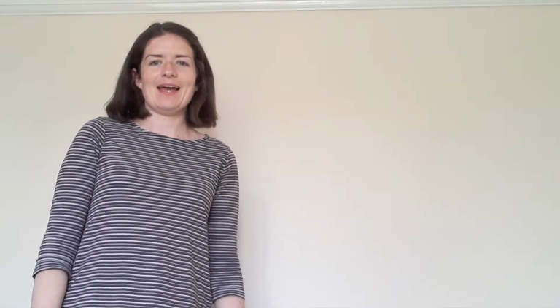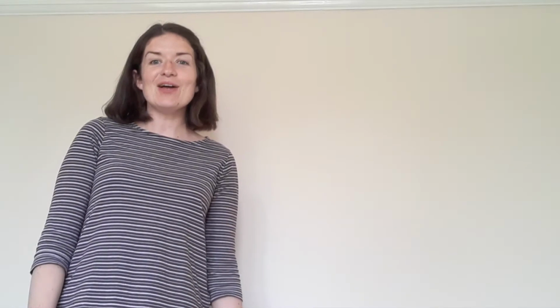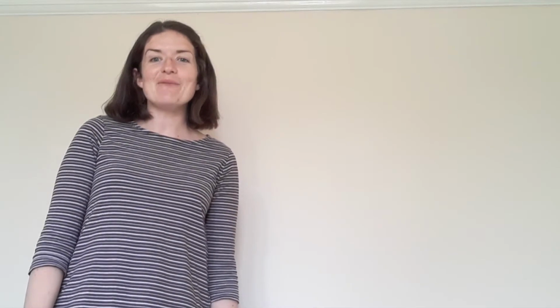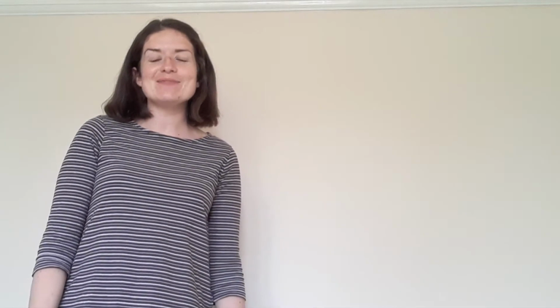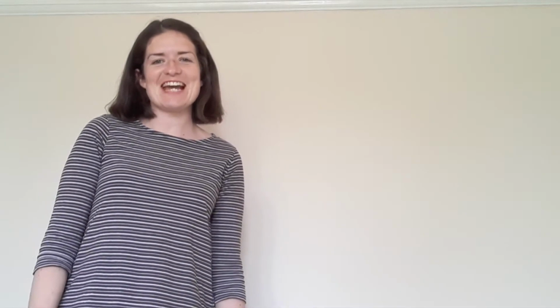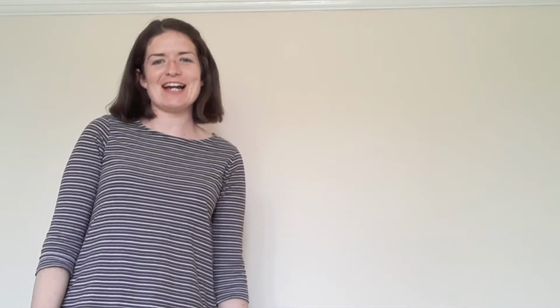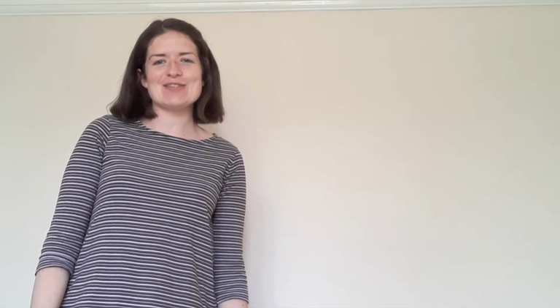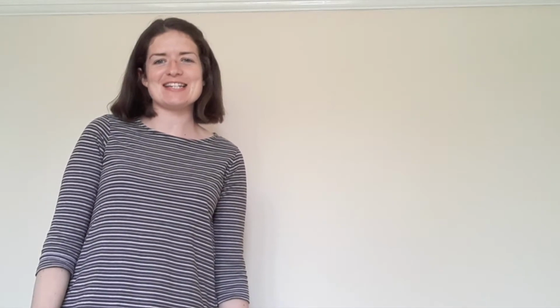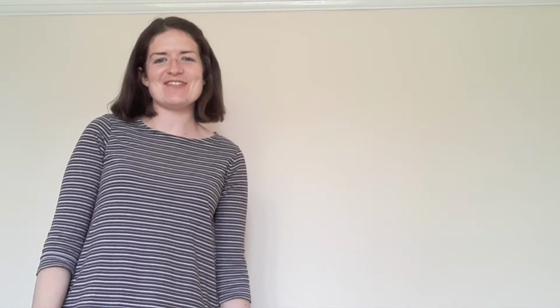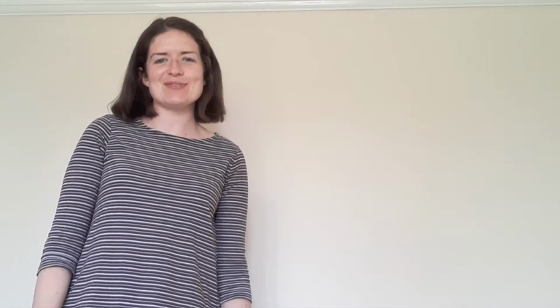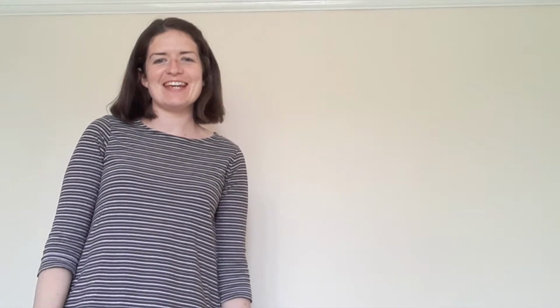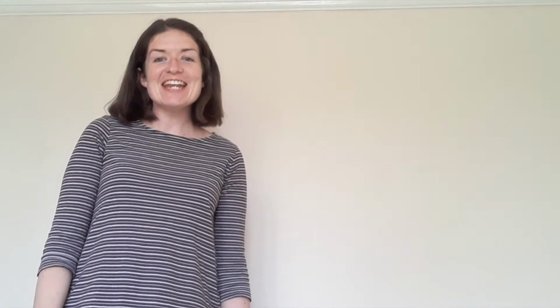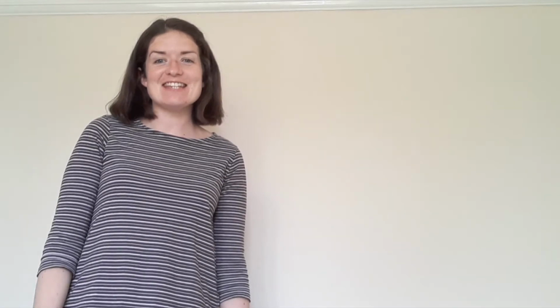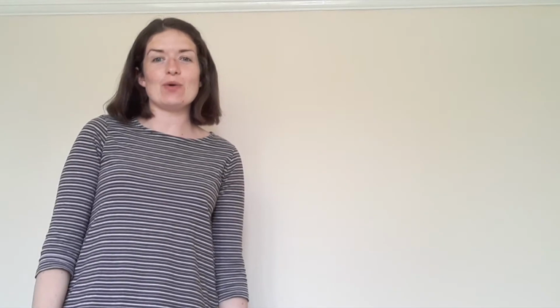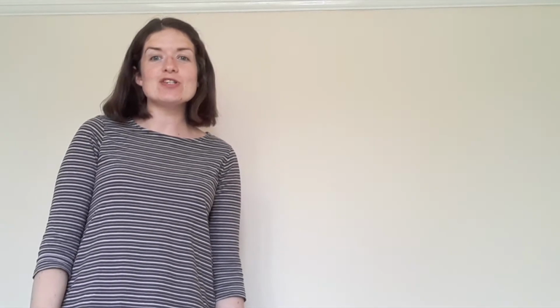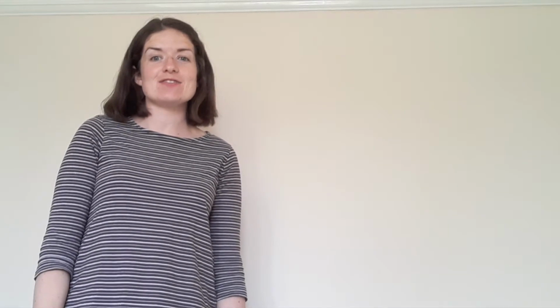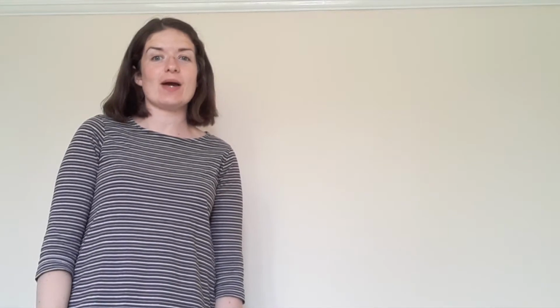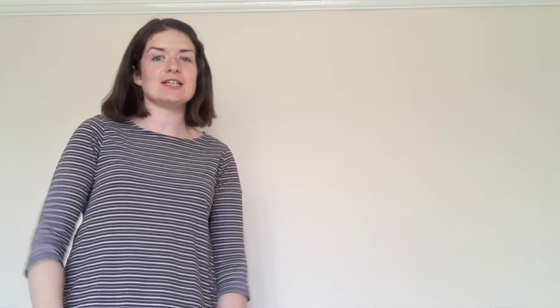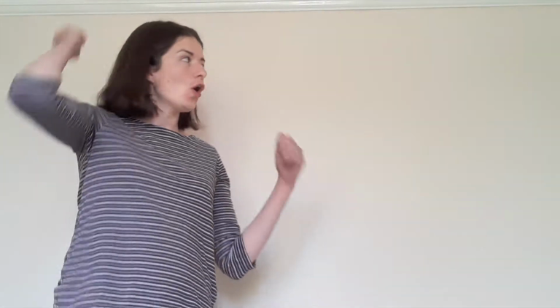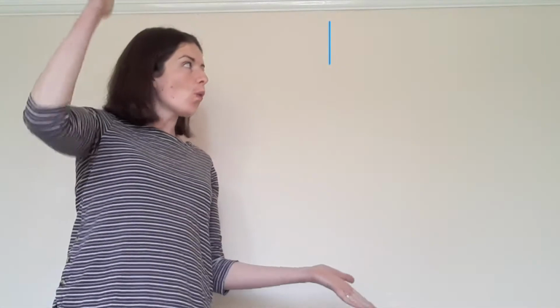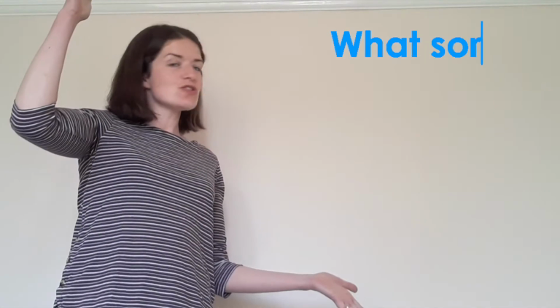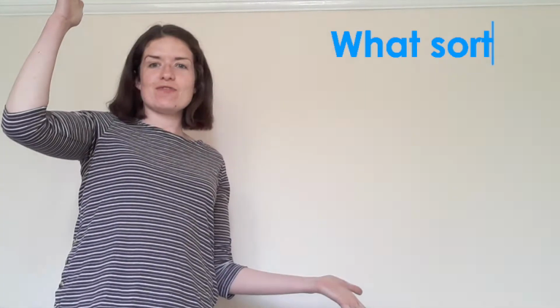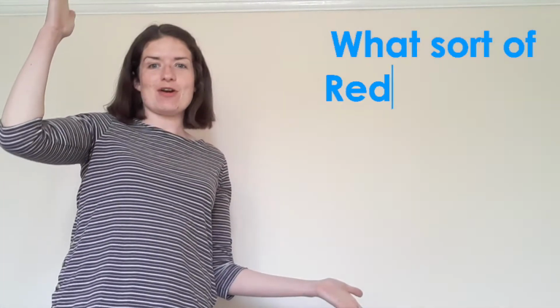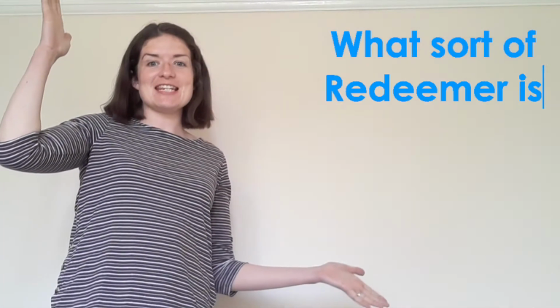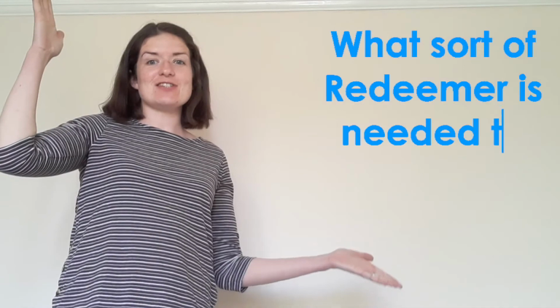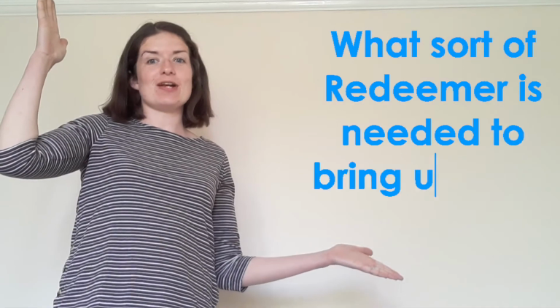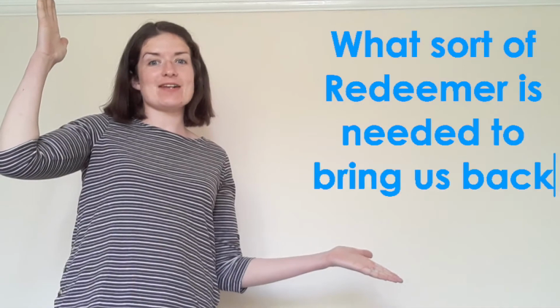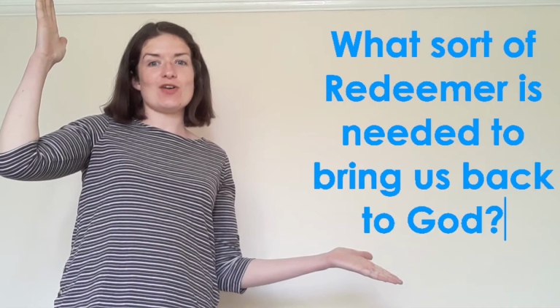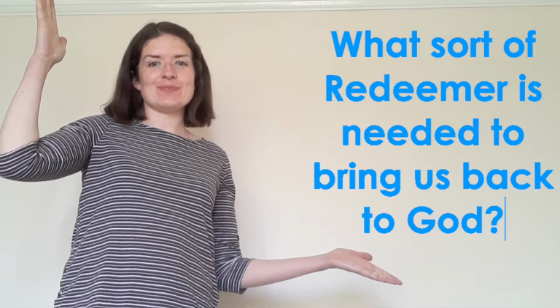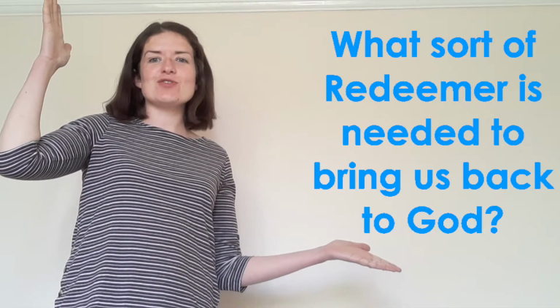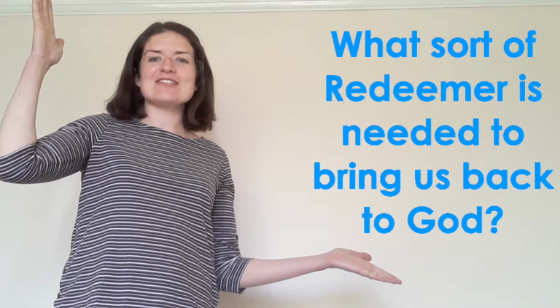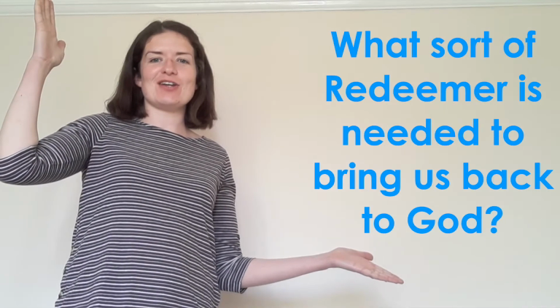Hello and welcome to the second of our summer catechism videos. In today's video we're going to be answering the question: what sort of redeemer is needed to bring us back to God? So let's find out.